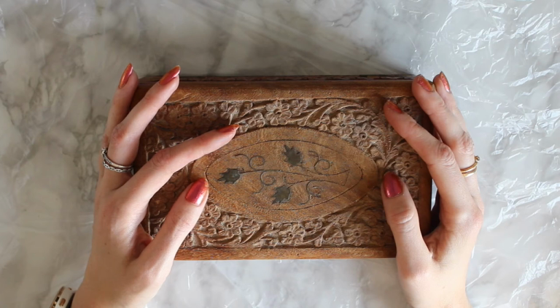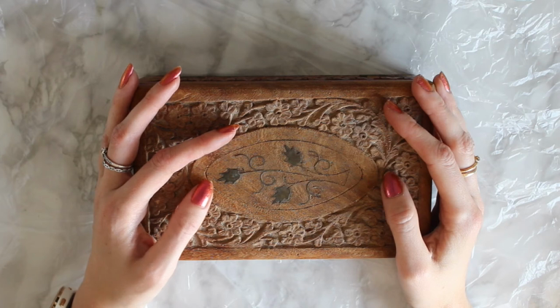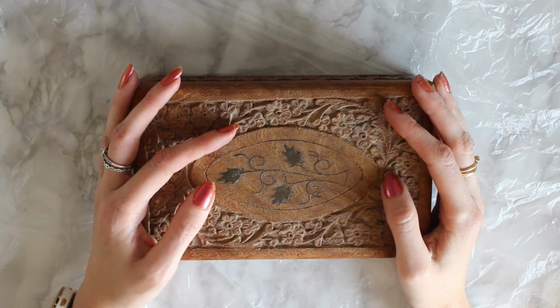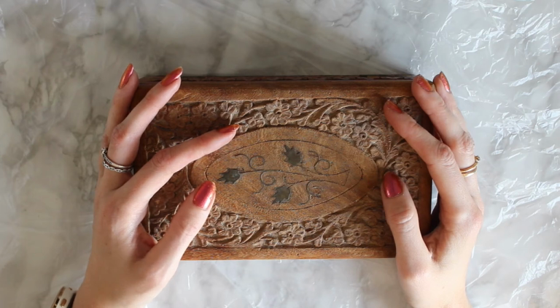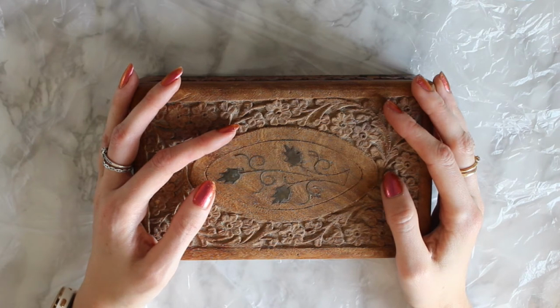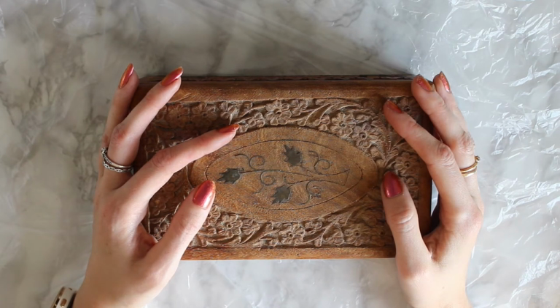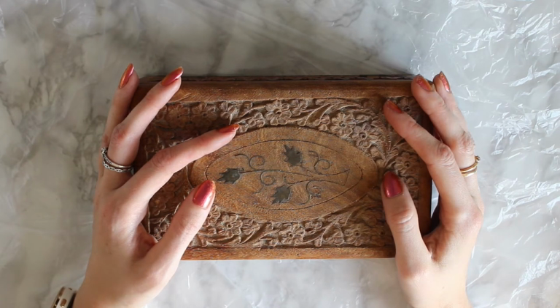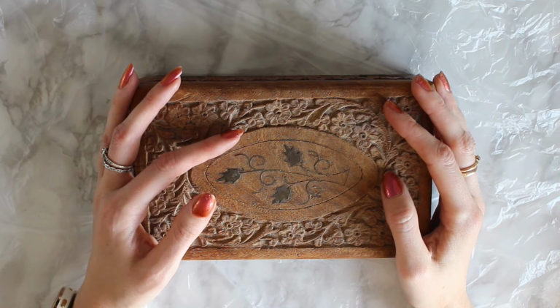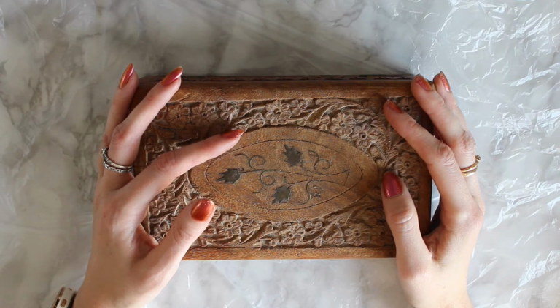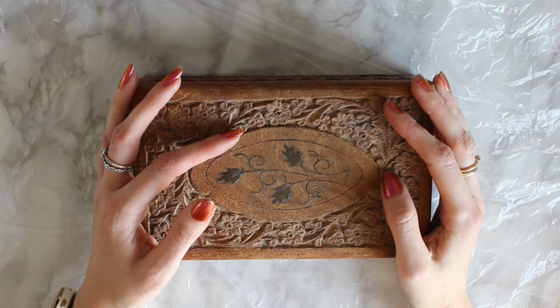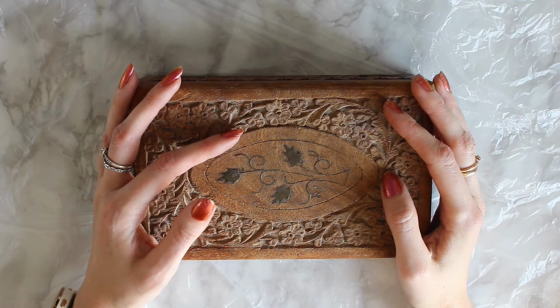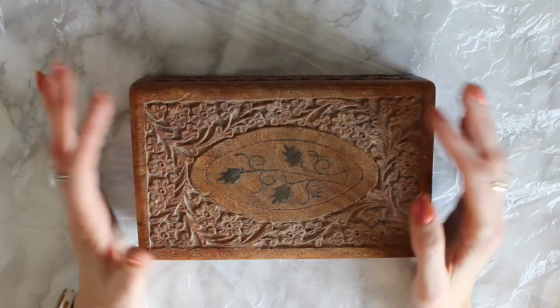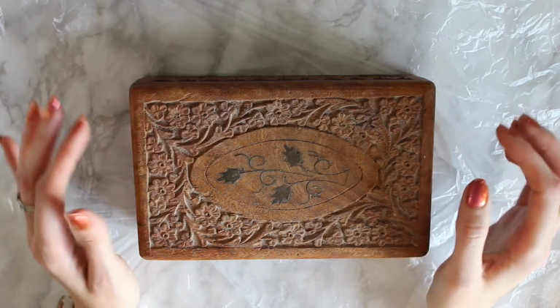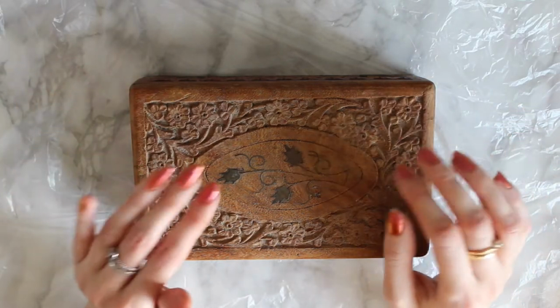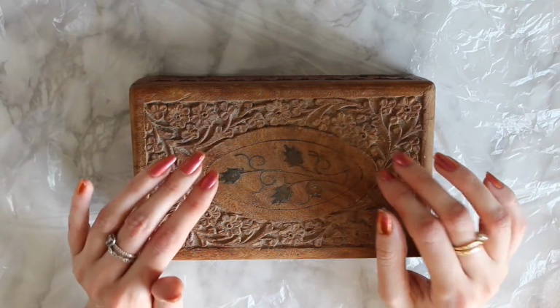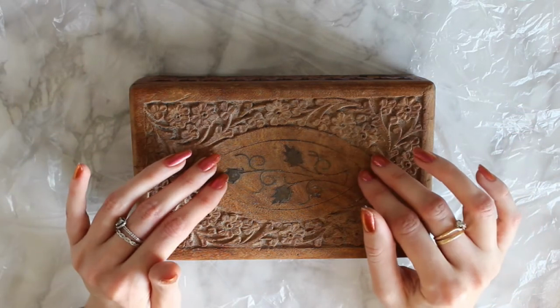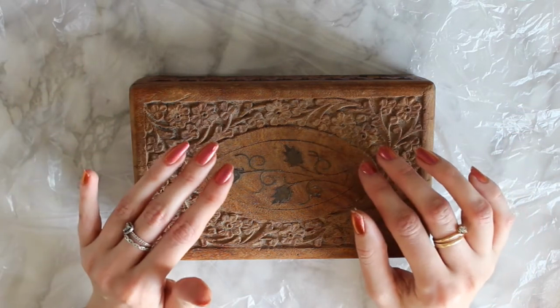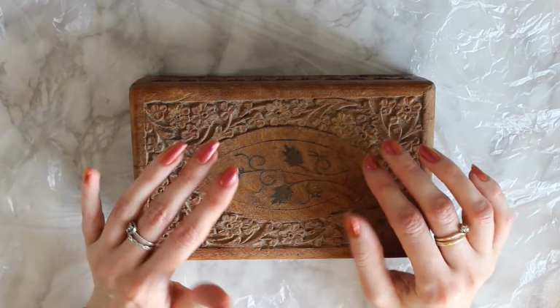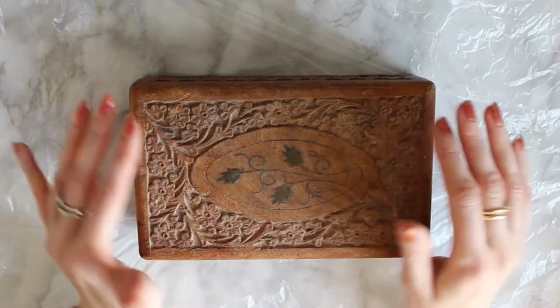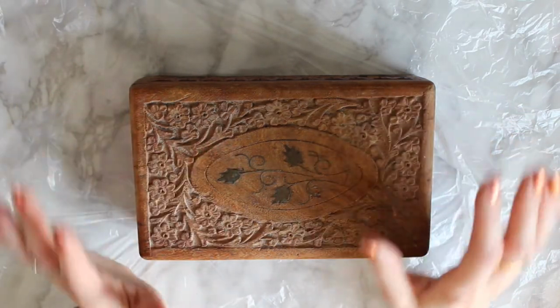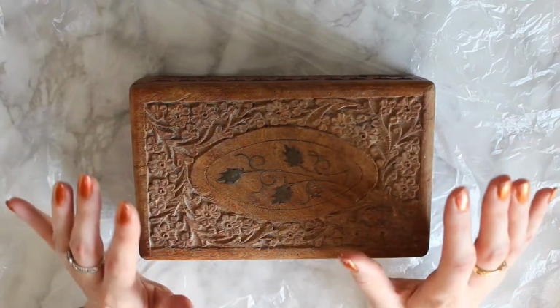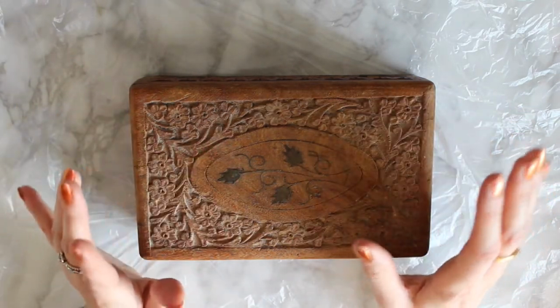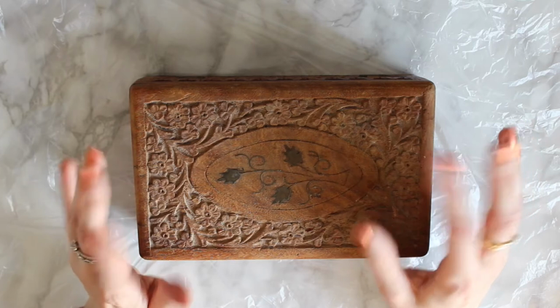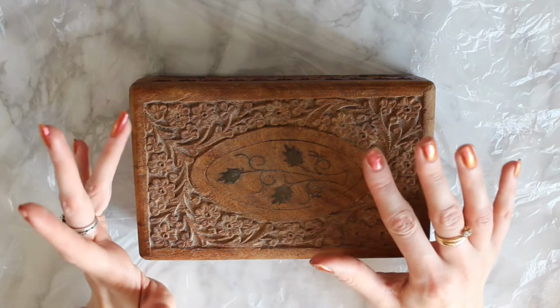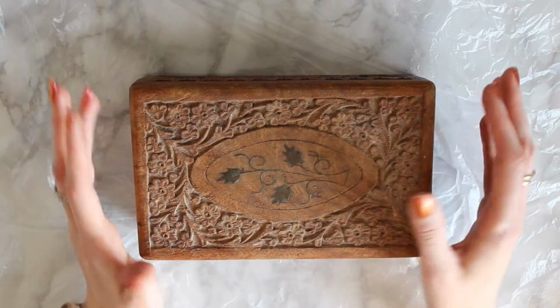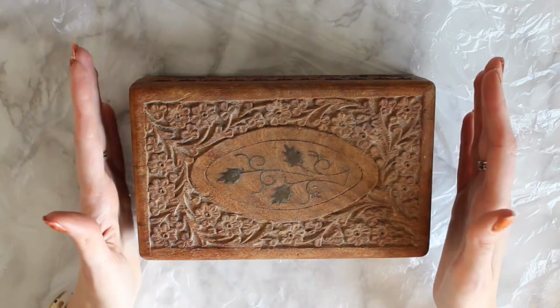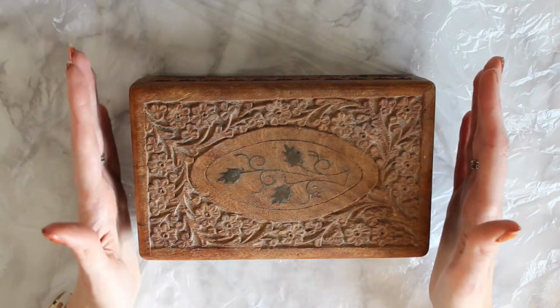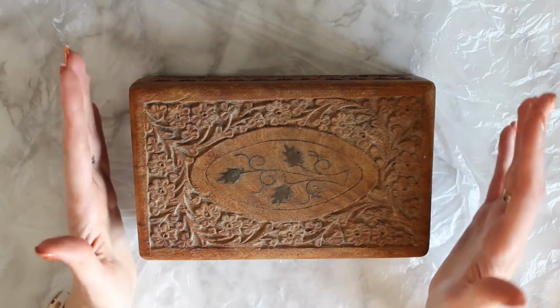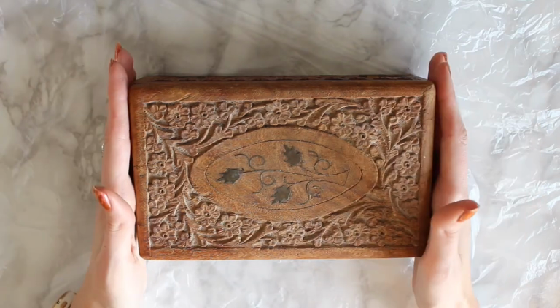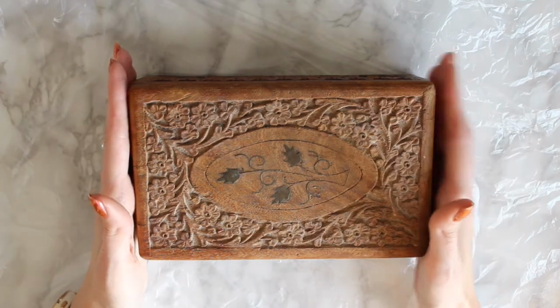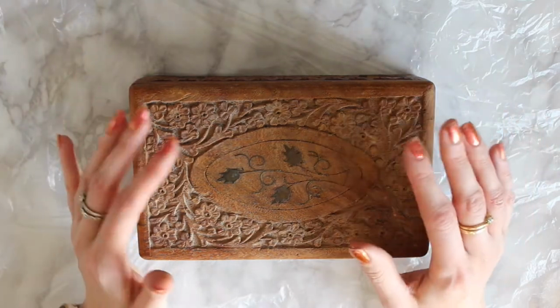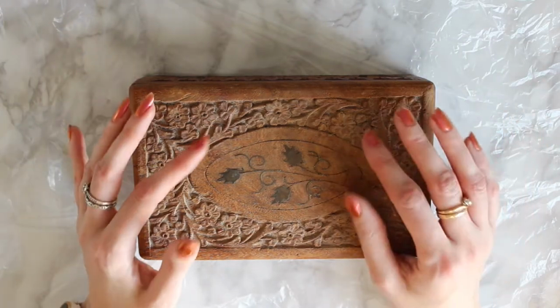Hi everyone, welcome back to a new video with me today. In this tutorial I'm going to show you how to apply gold leaf onto wood. I have got other videos on gold leaf but I haven't actually done any tutorials on how I apply it to wood.